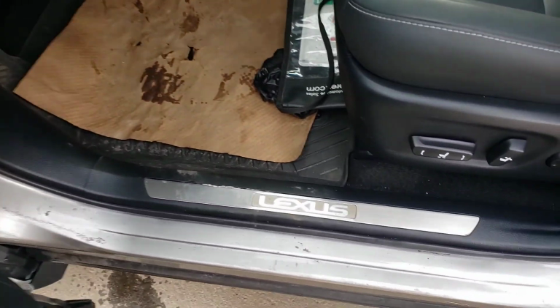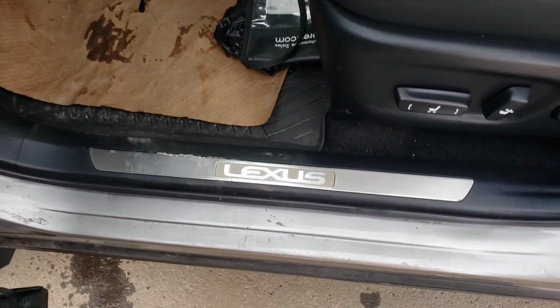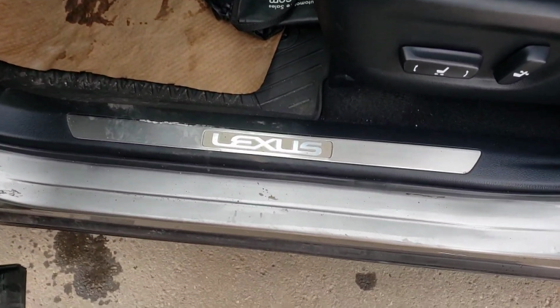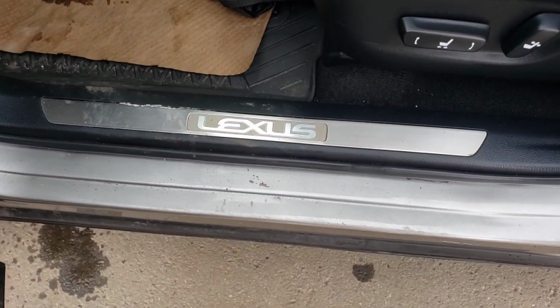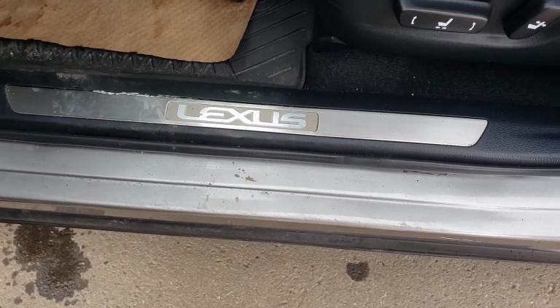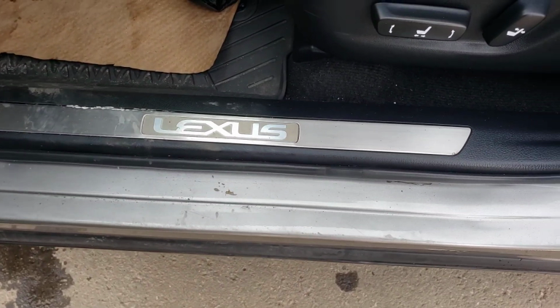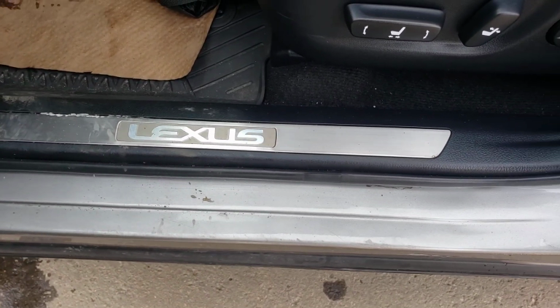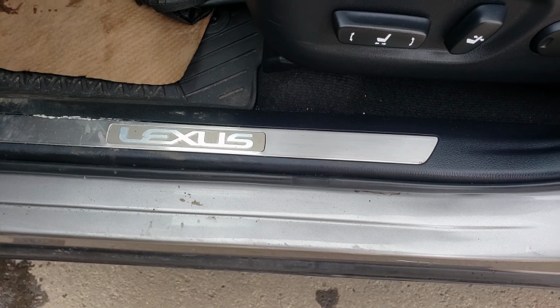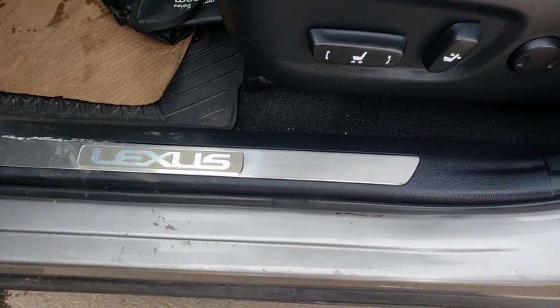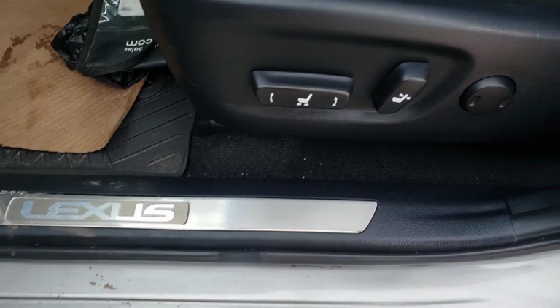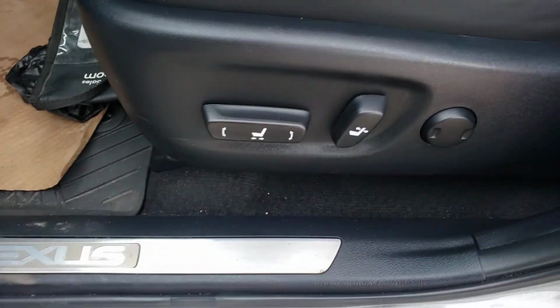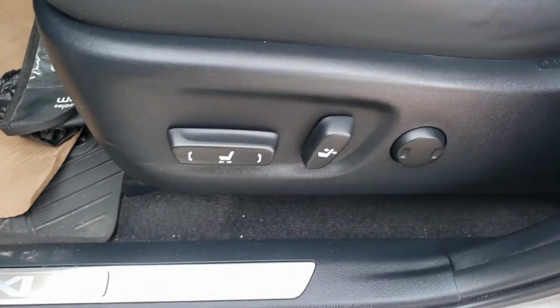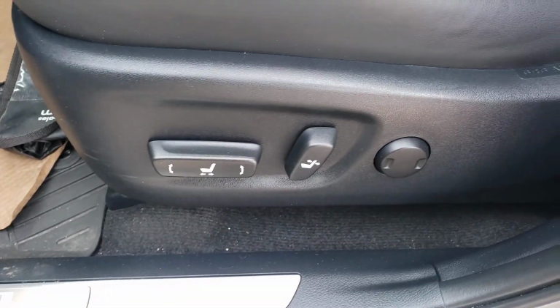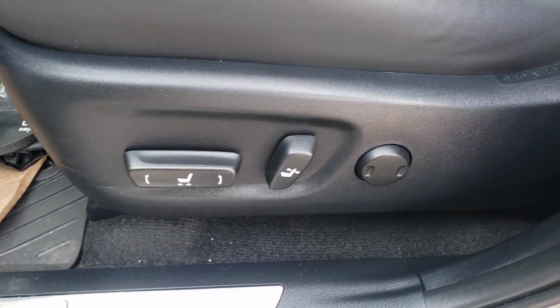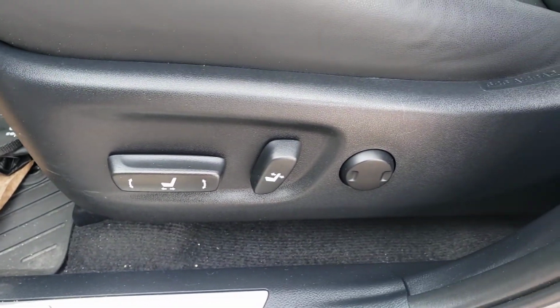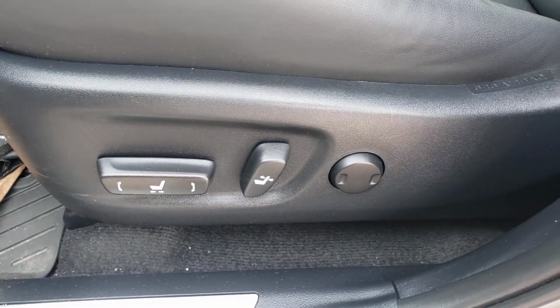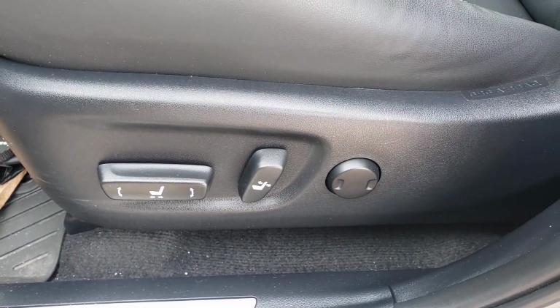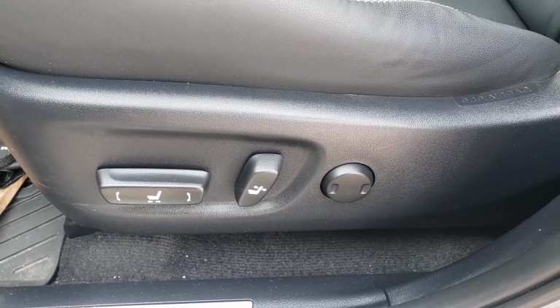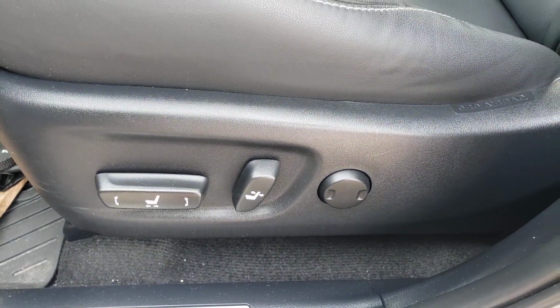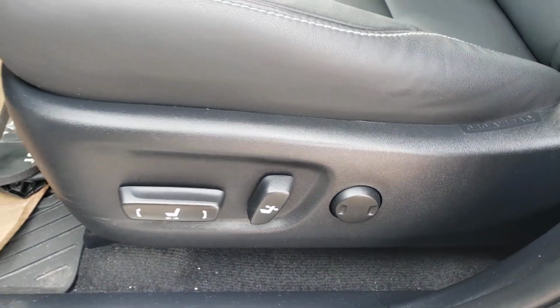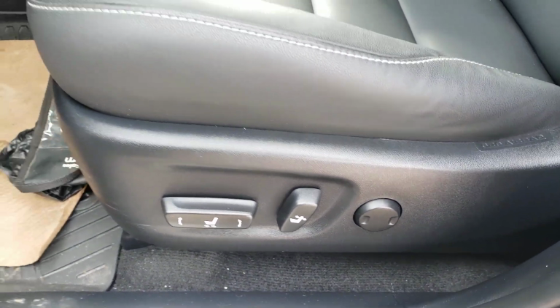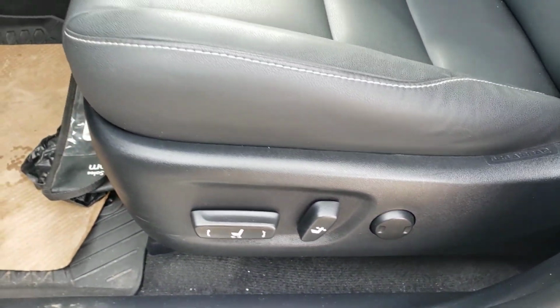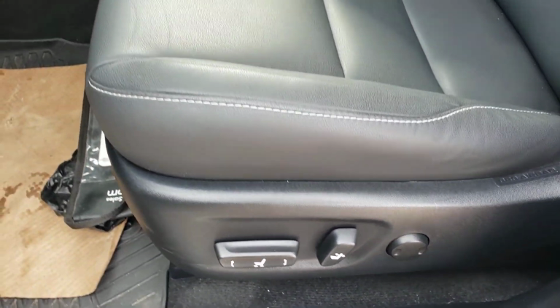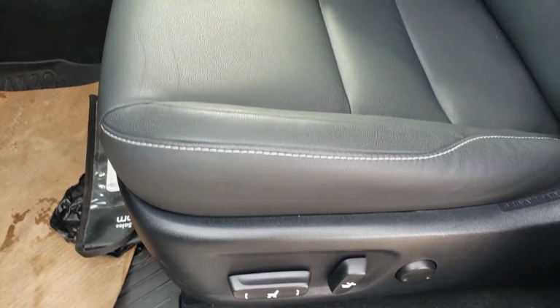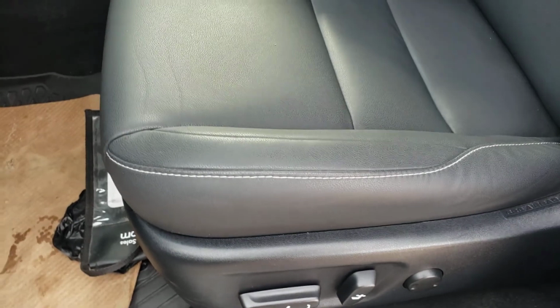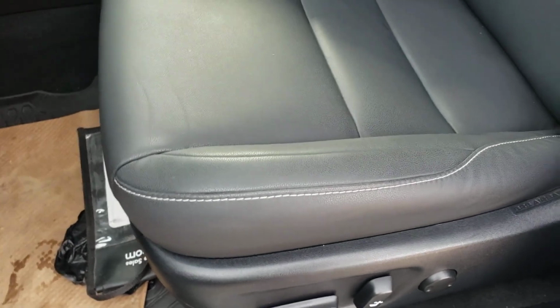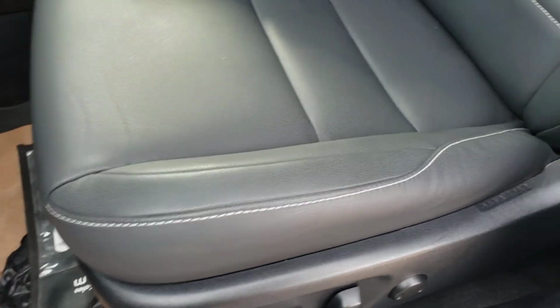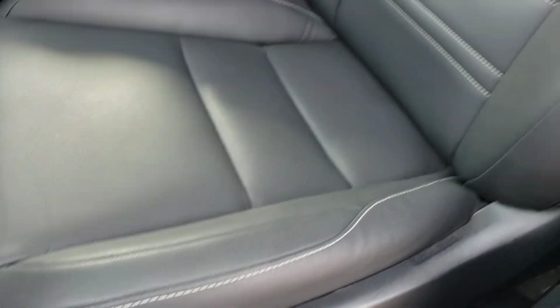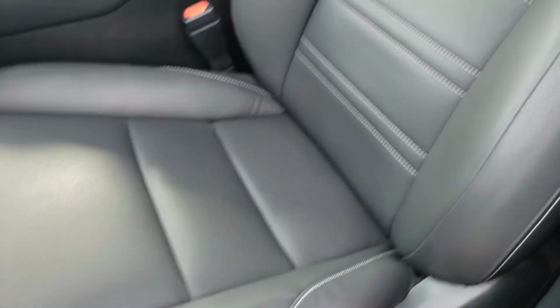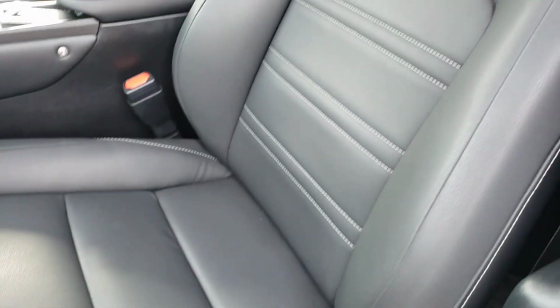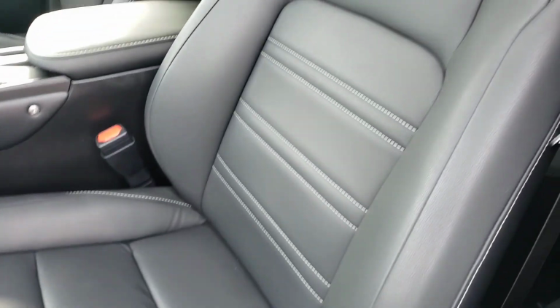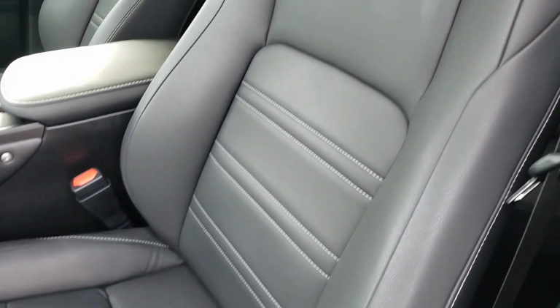Shot of the driver's side here — there's the Lexus kick plate on there for you. All power options including lumbar support, and a black leather interior. Take a look at the condition.